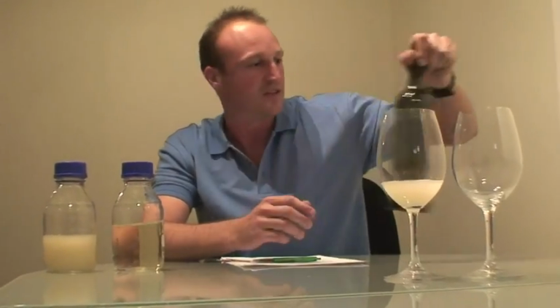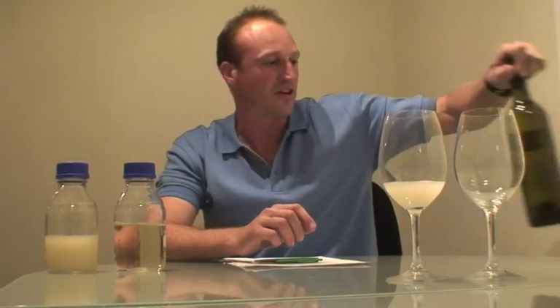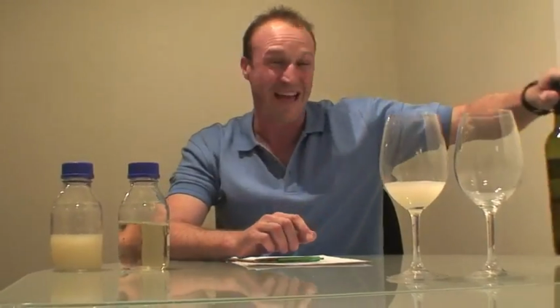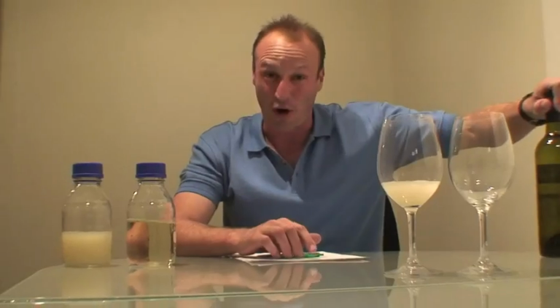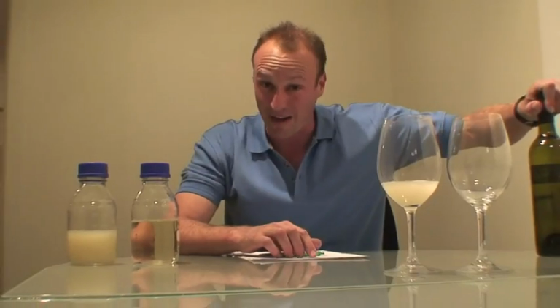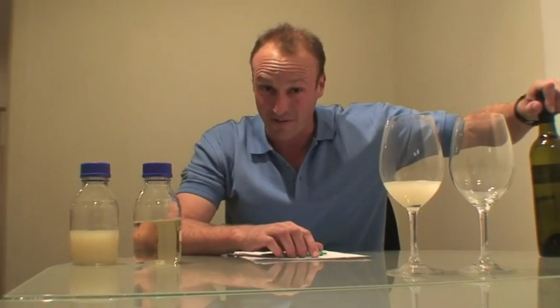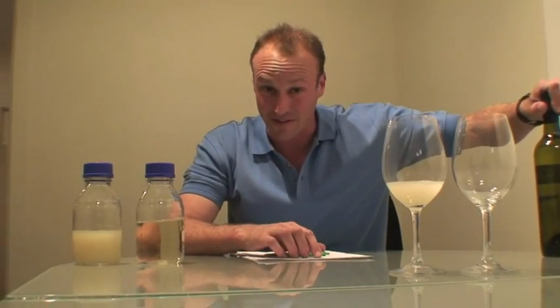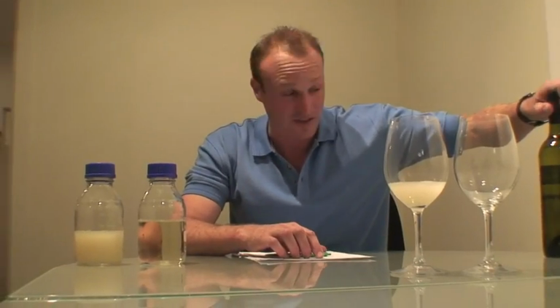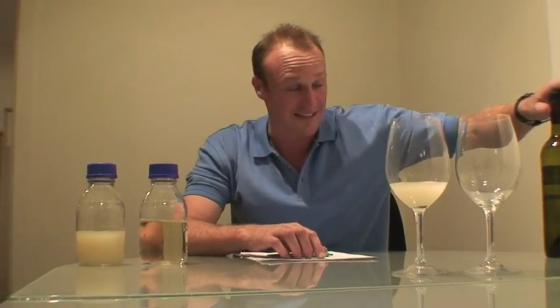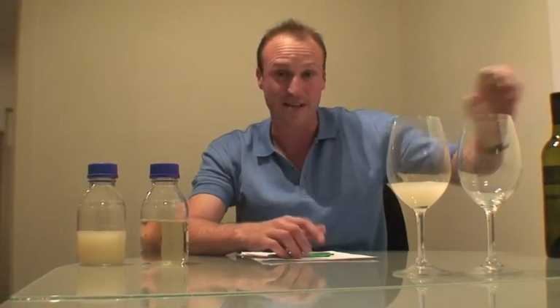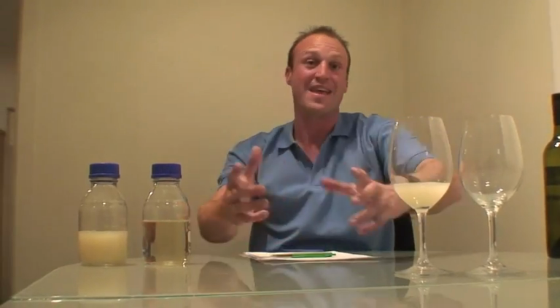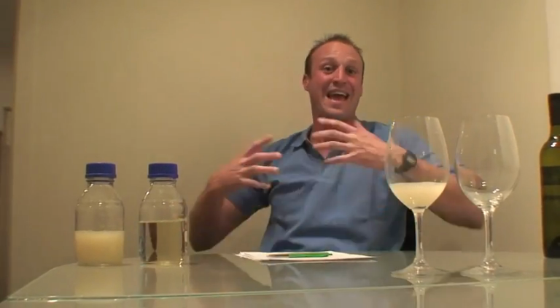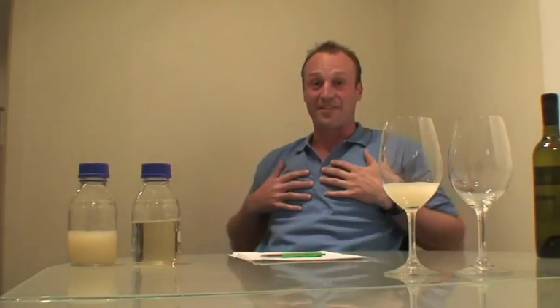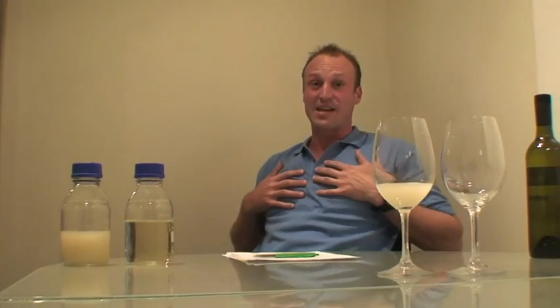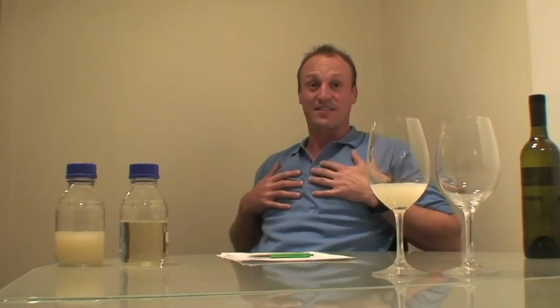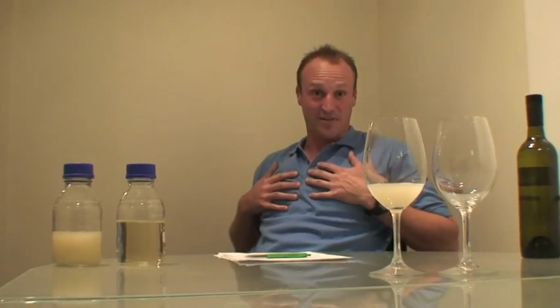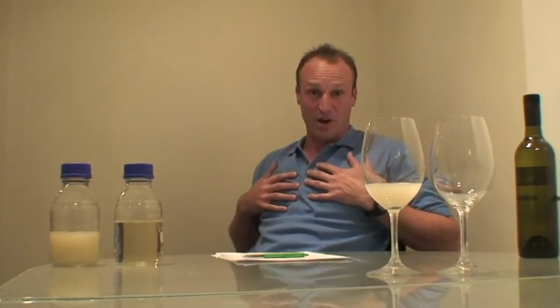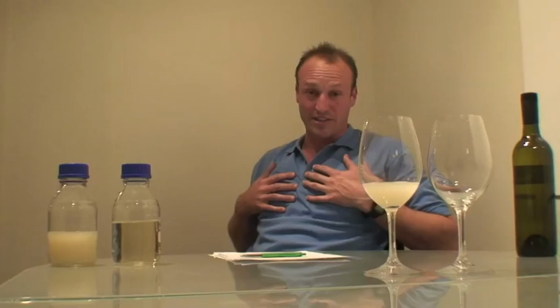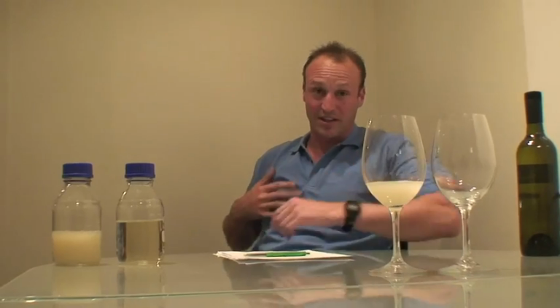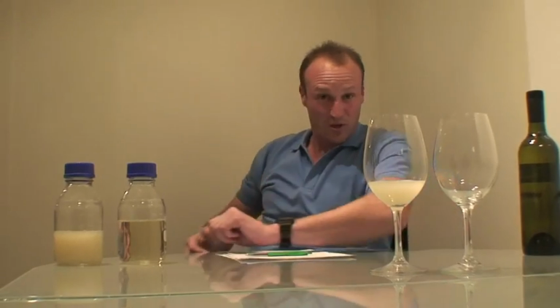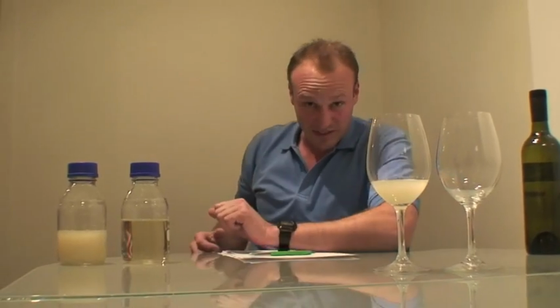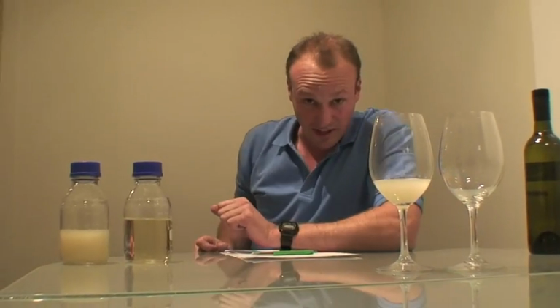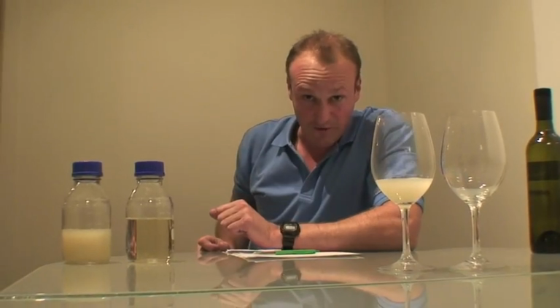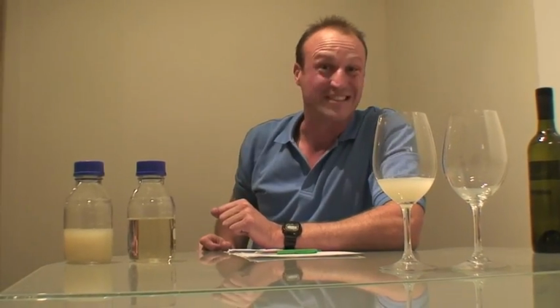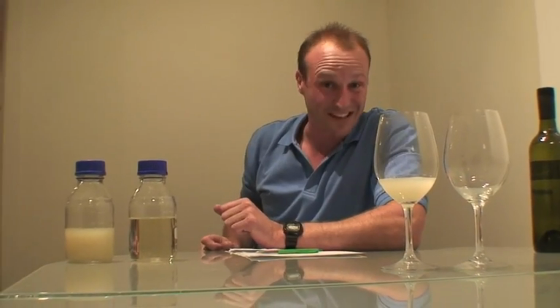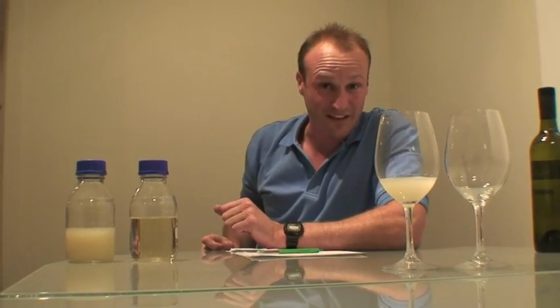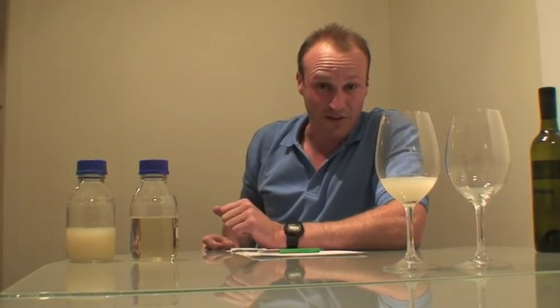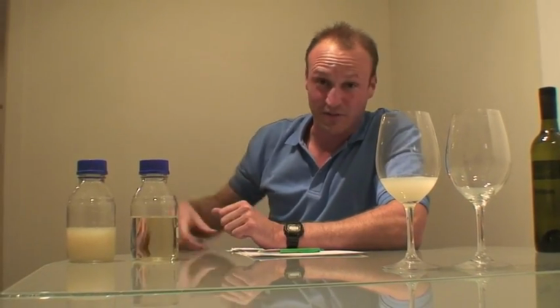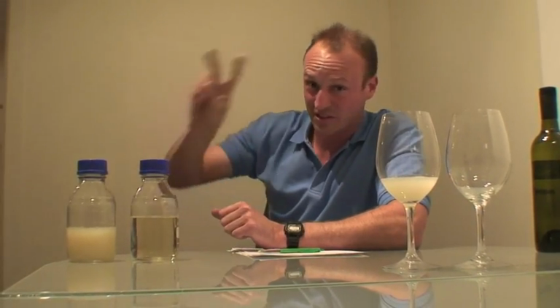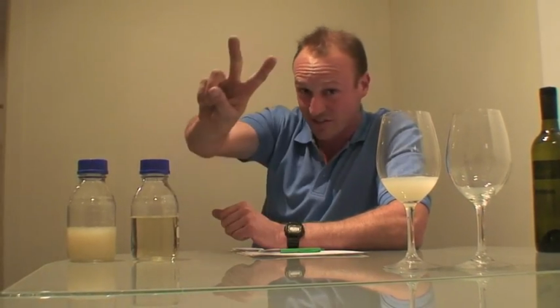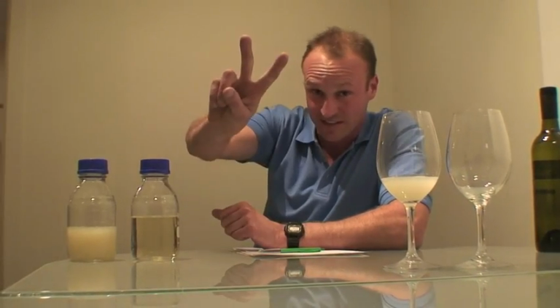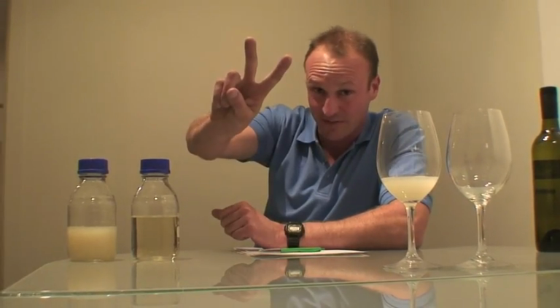So on behalf of the Viscosity team — and that's me, Dave, the wine wrestler — we're signing off and see you next series for Viscosity TV.